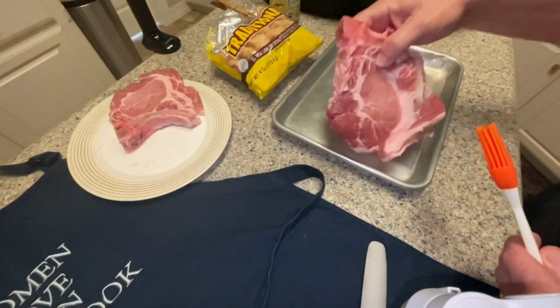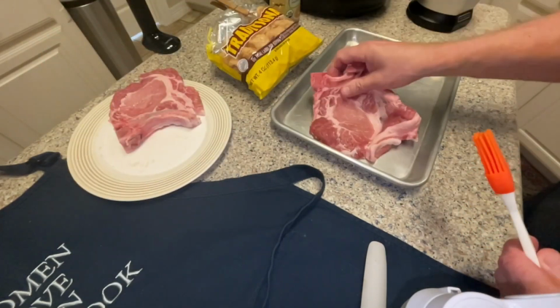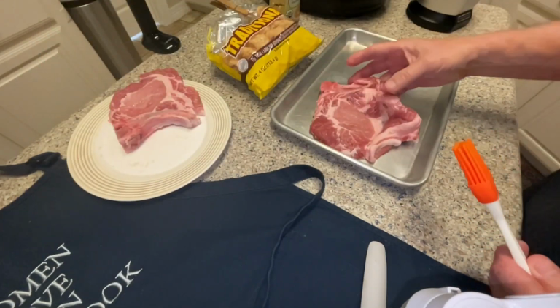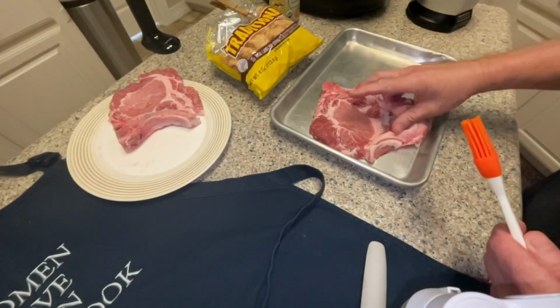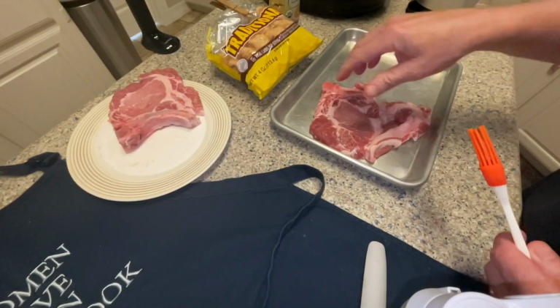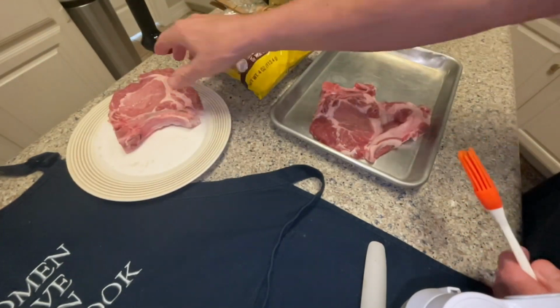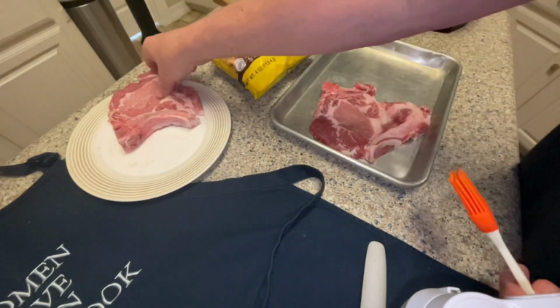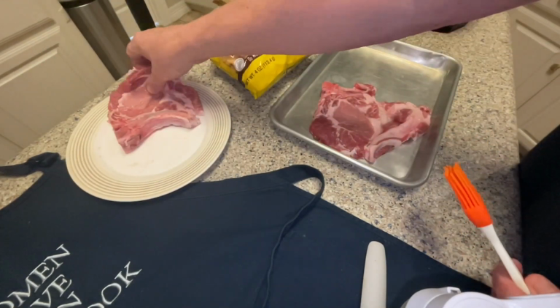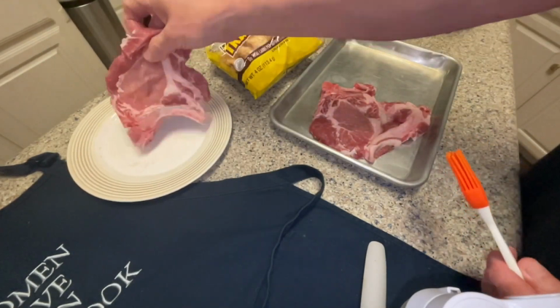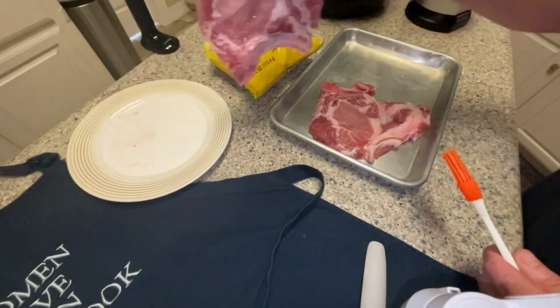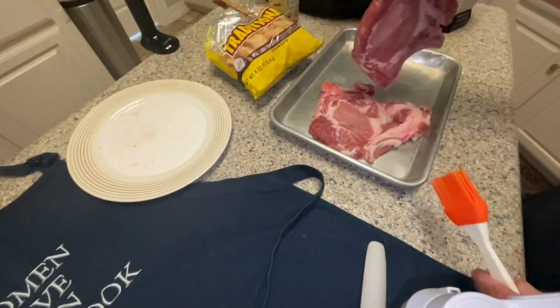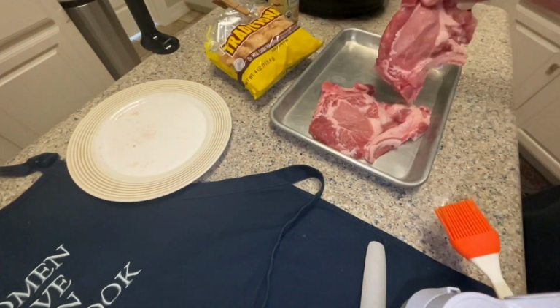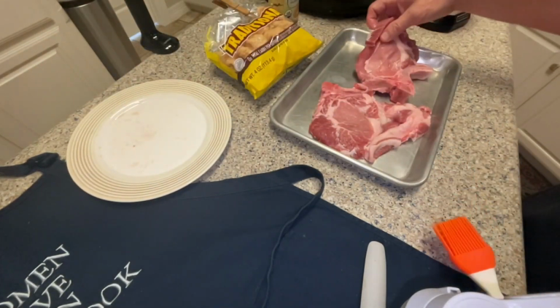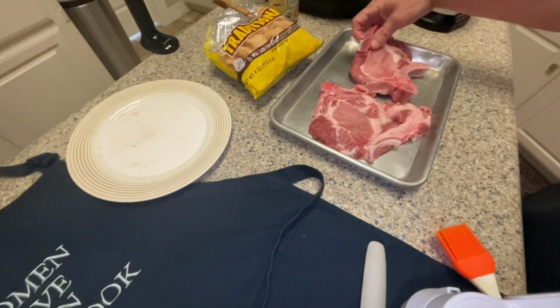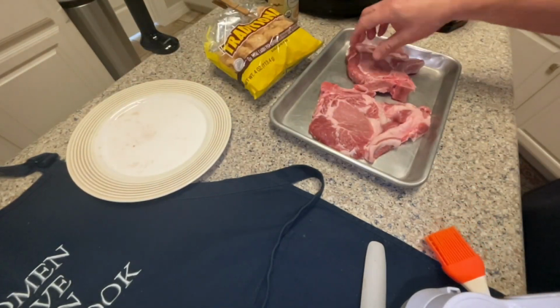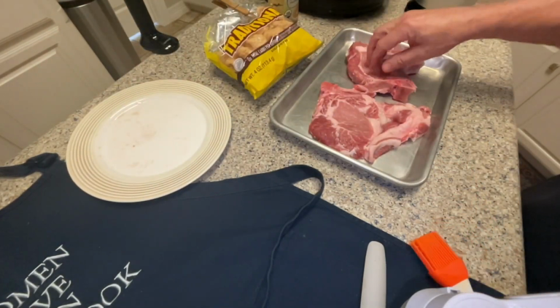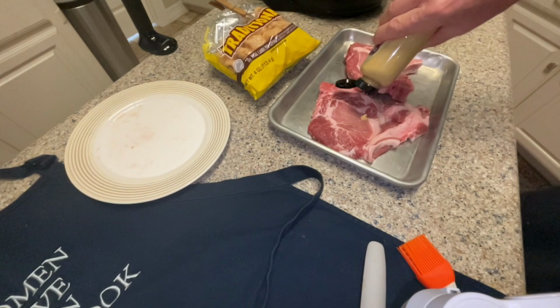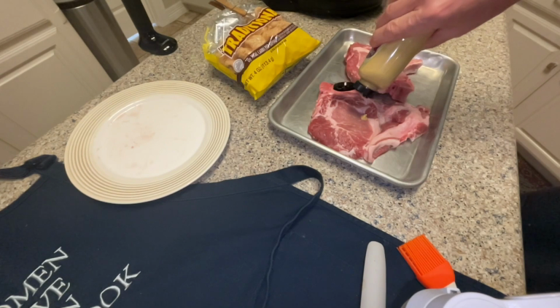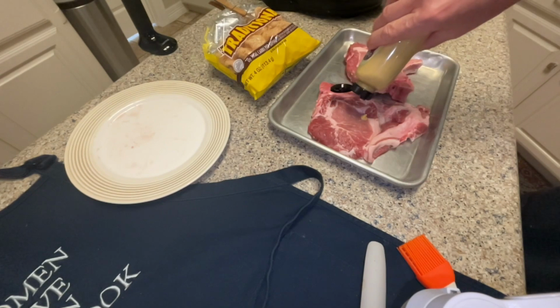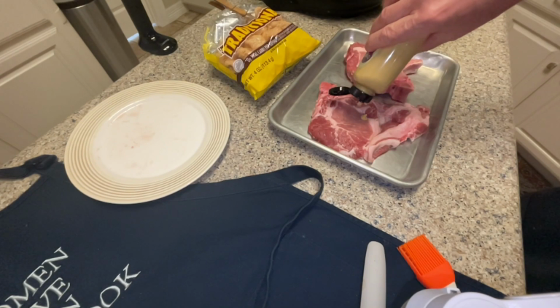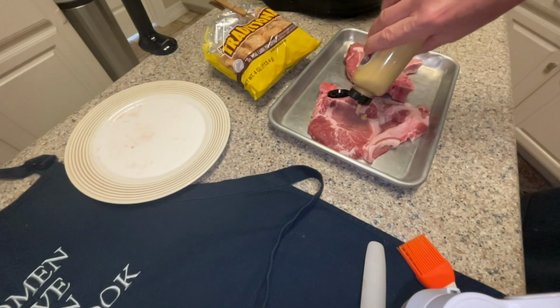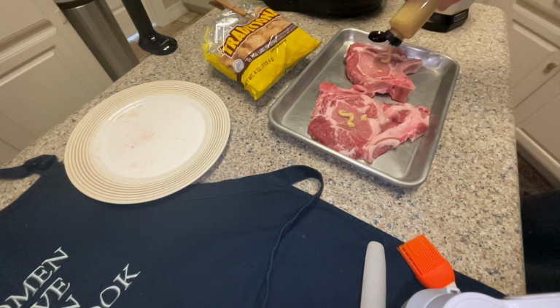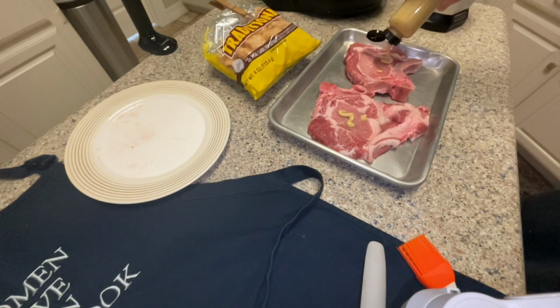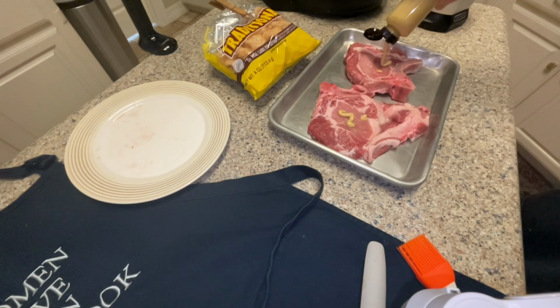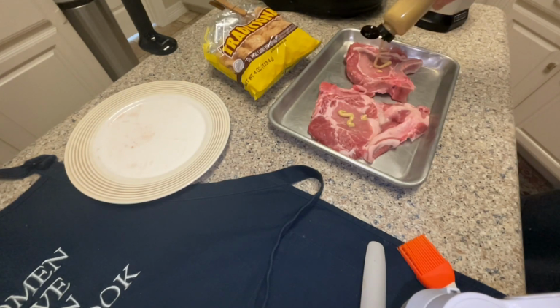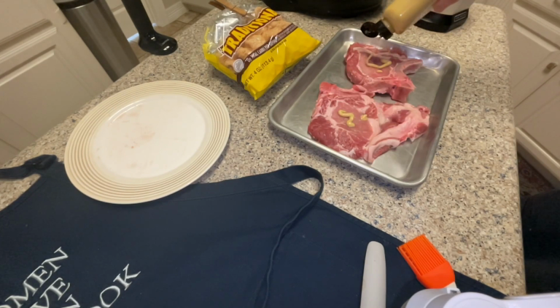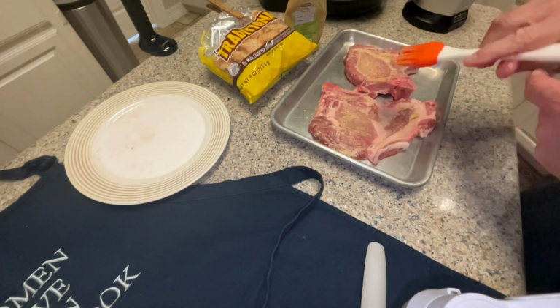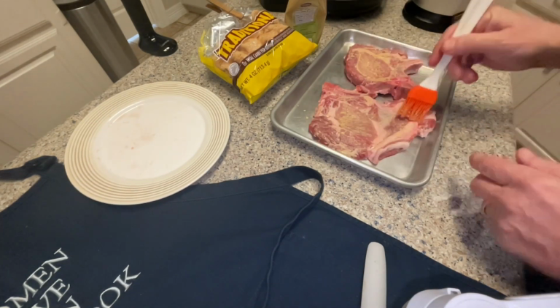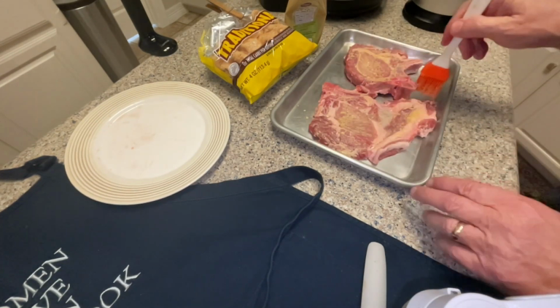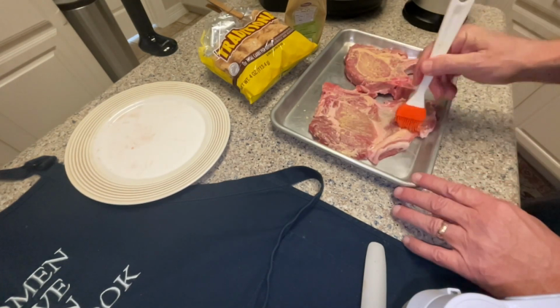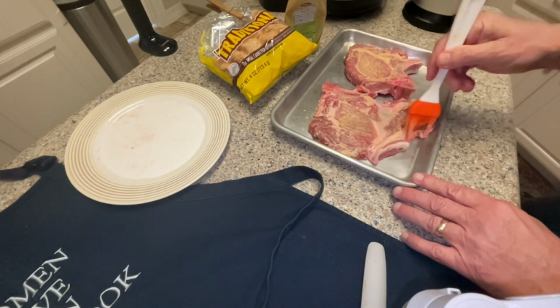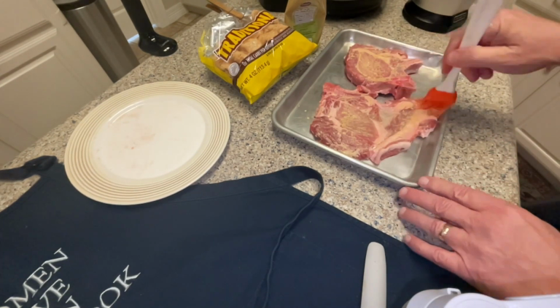Next you want to put some Dijon mustard on each pork chop and, using a basting brush, cover each side thoroughly.